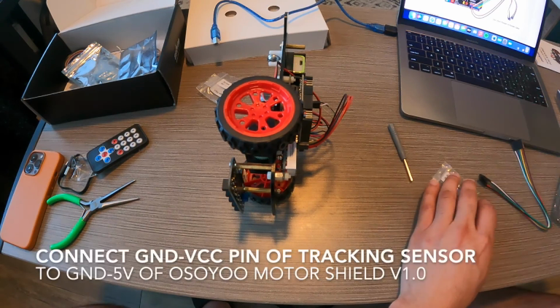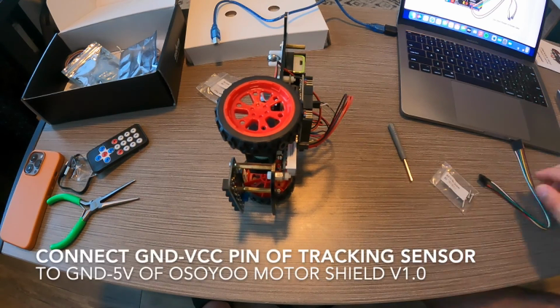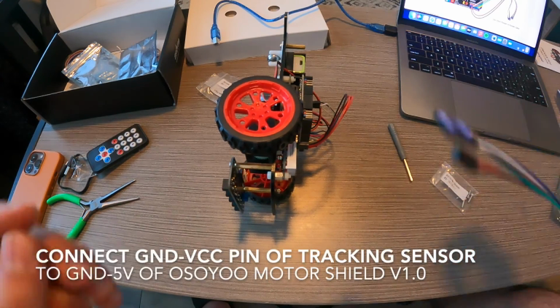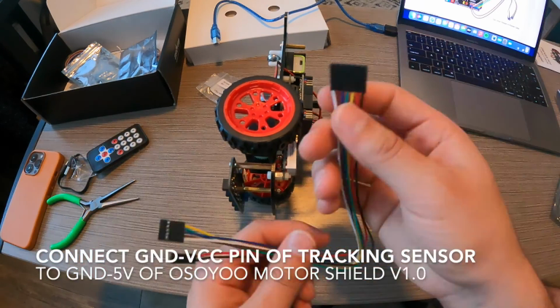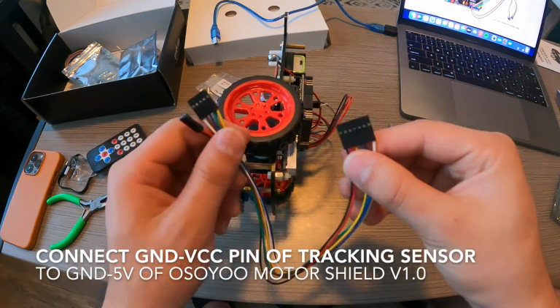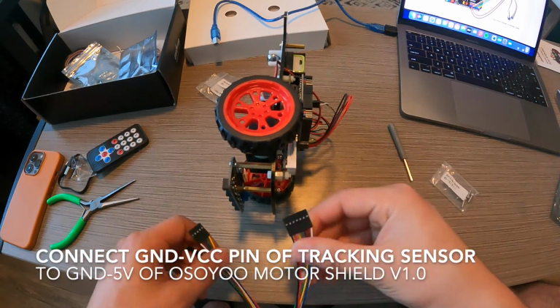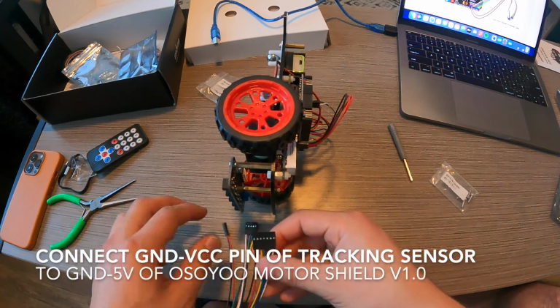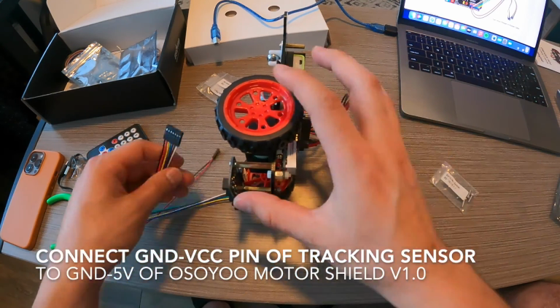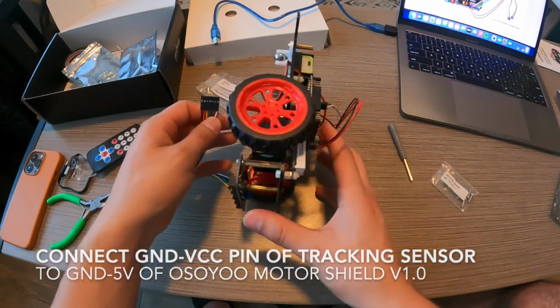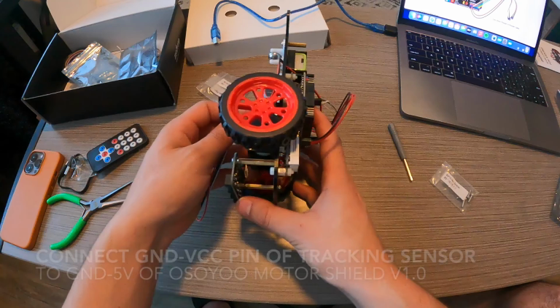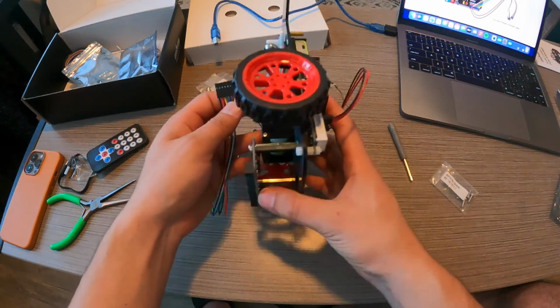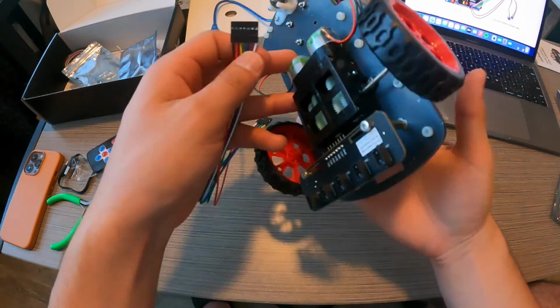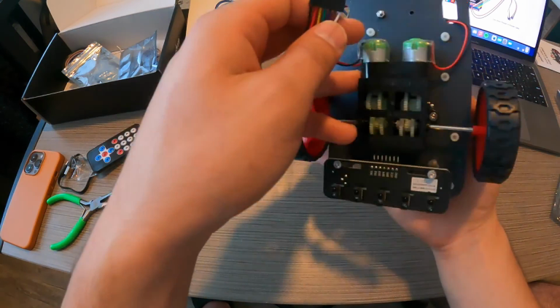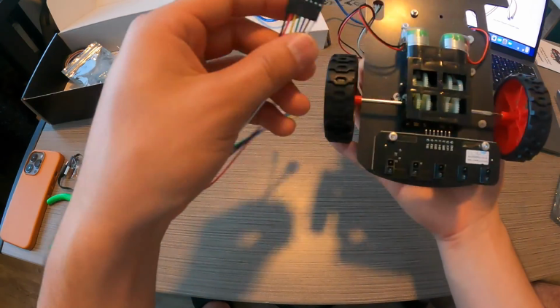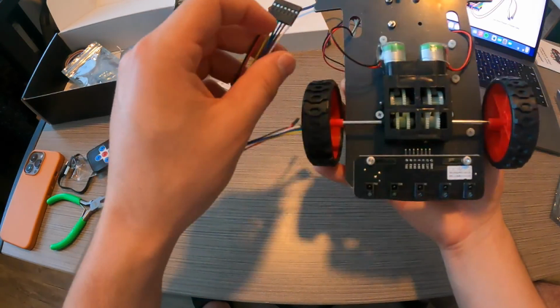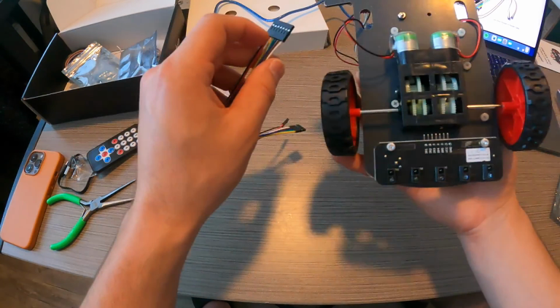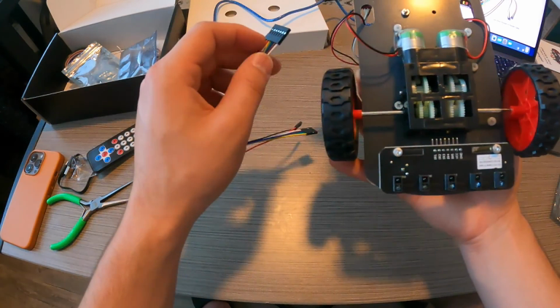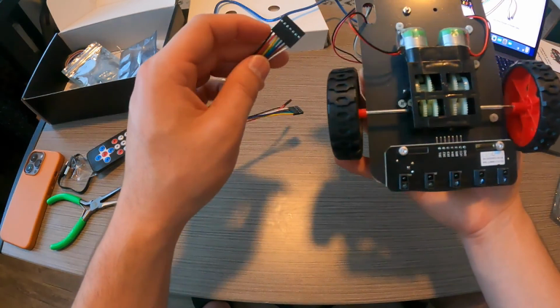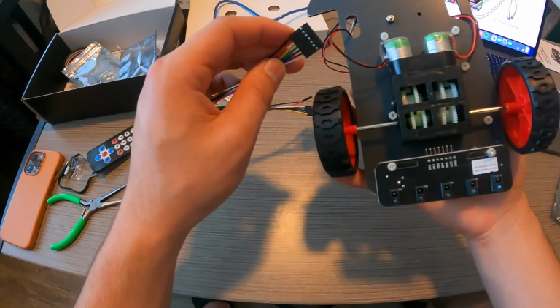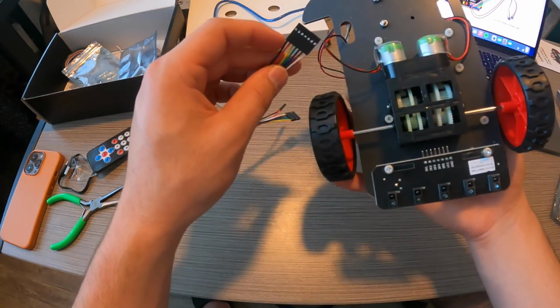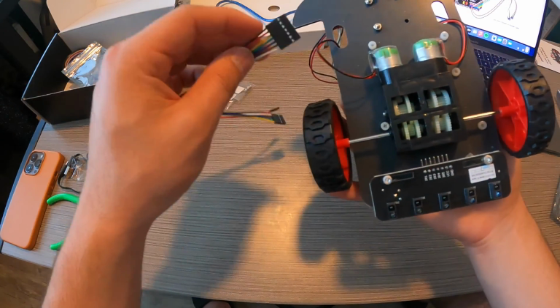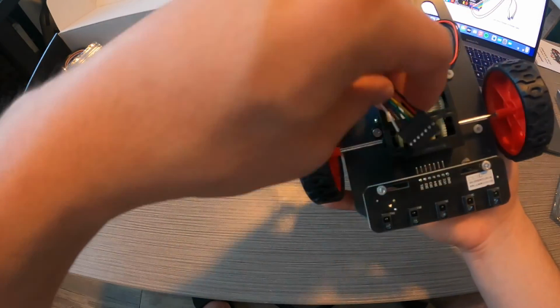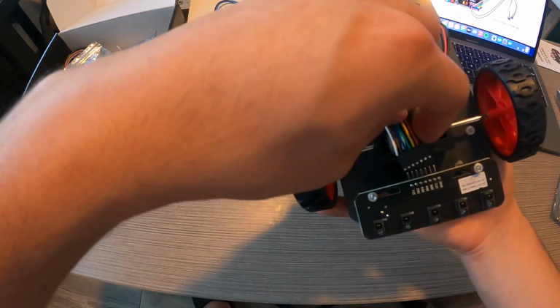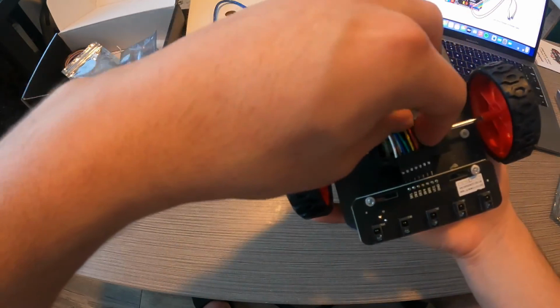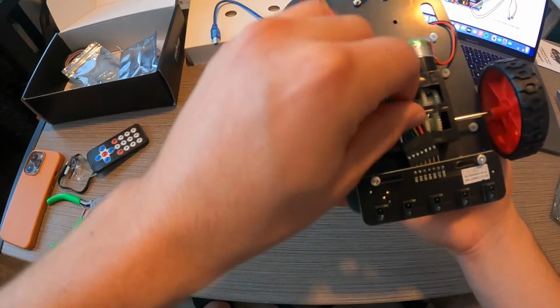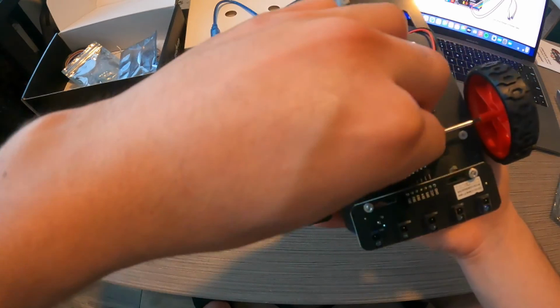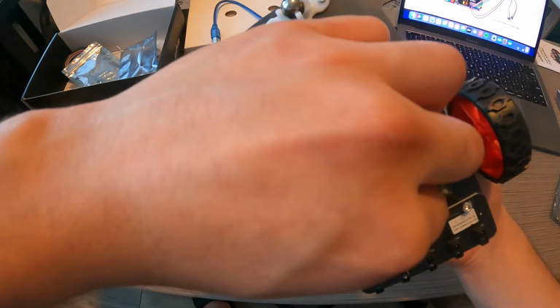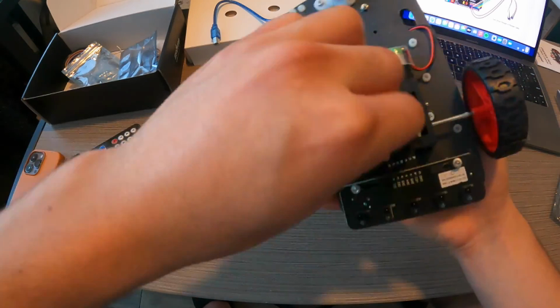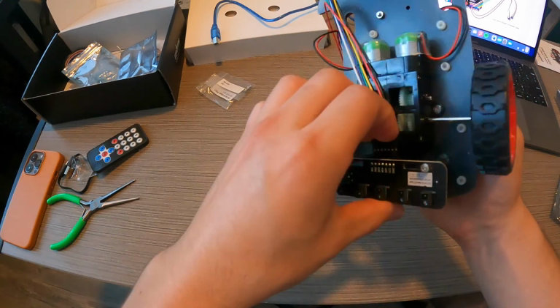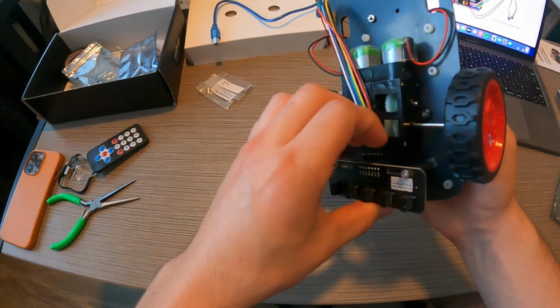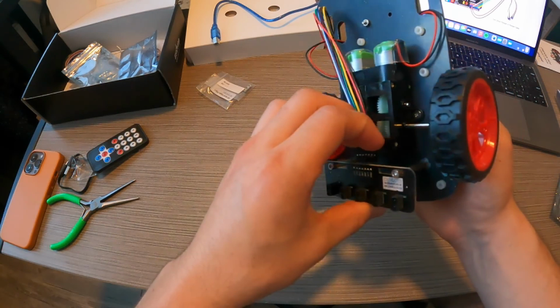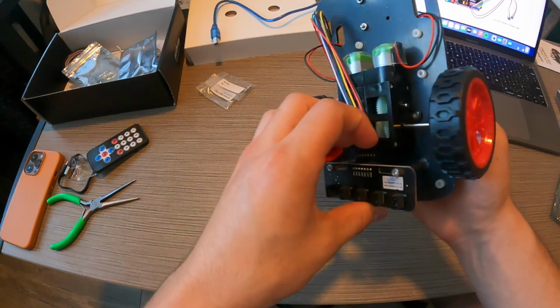So now that you have everything installed, we're going to go ahead and begin the connection. You're going to want to connect the GND VCC pin of the tracking sensor module to the GND 5V of Osoyo Motor Shield B.10.